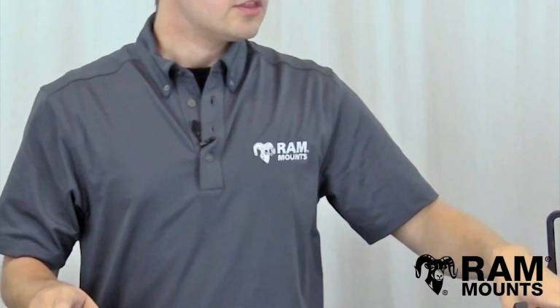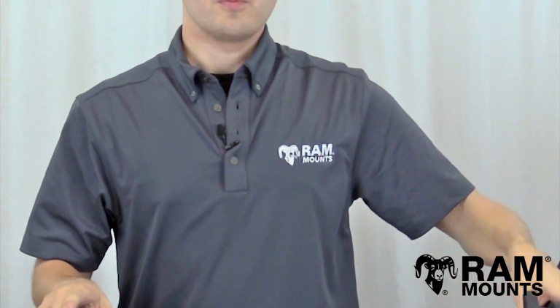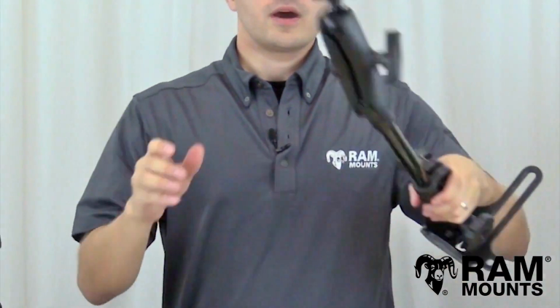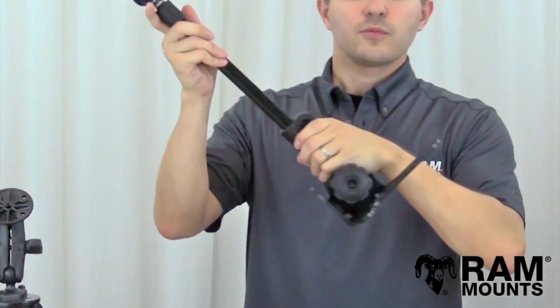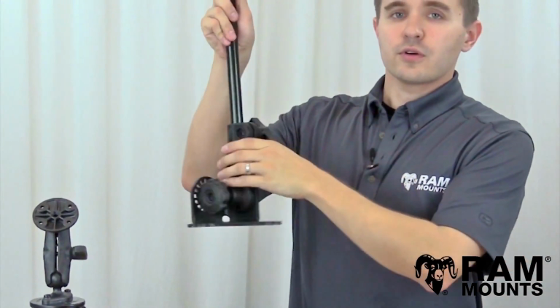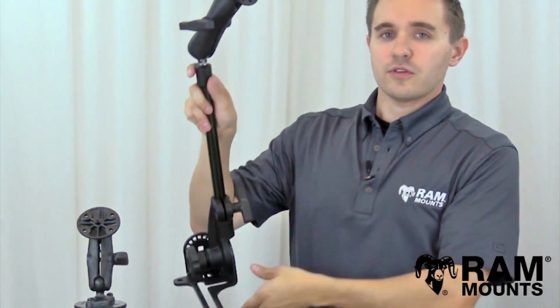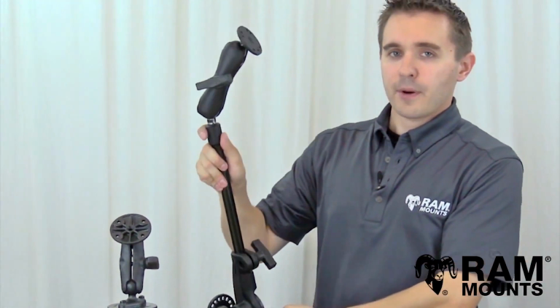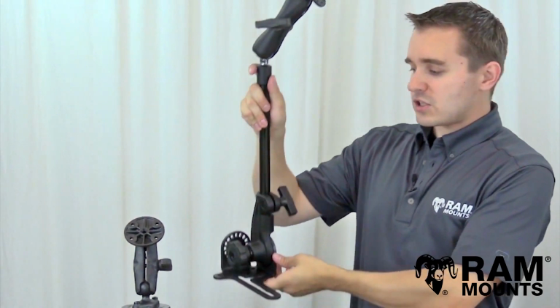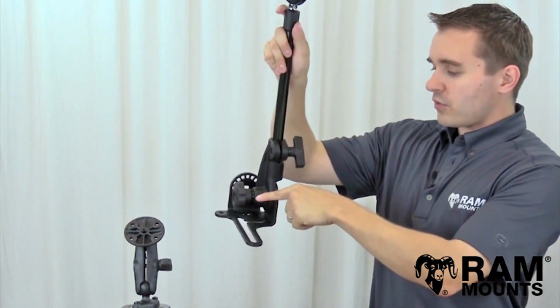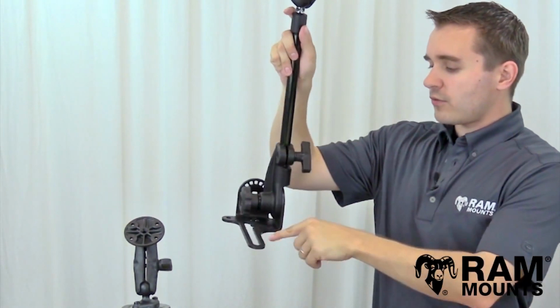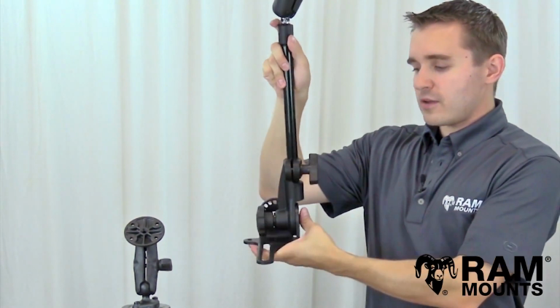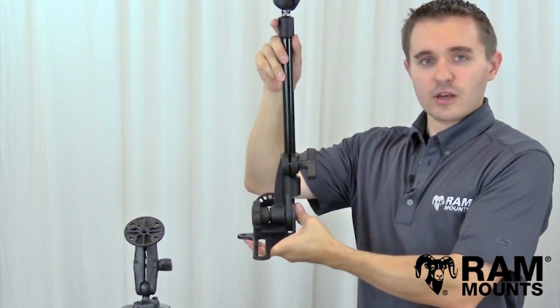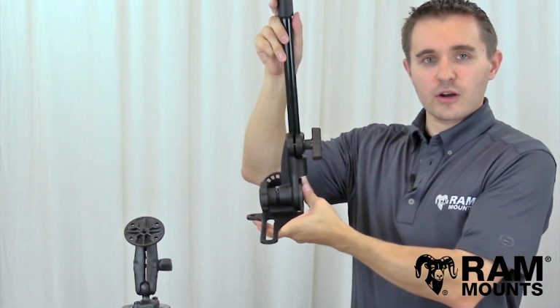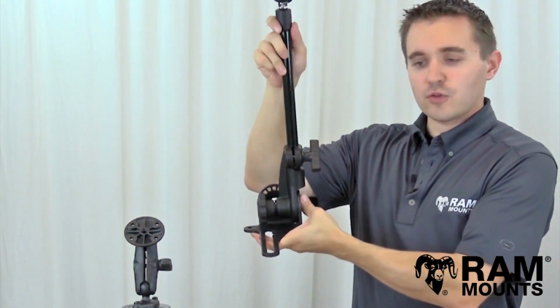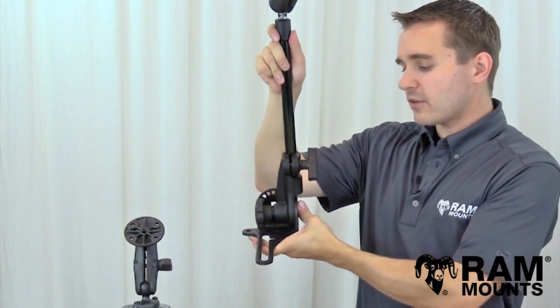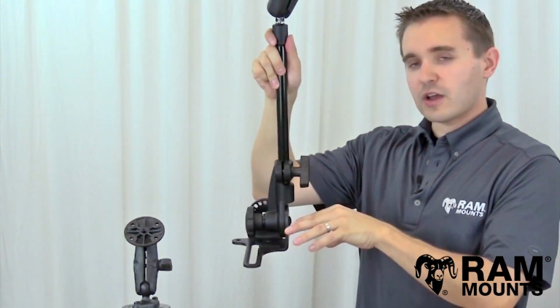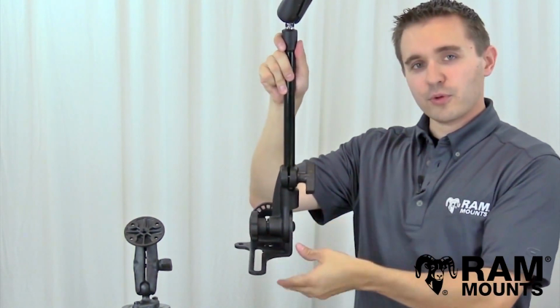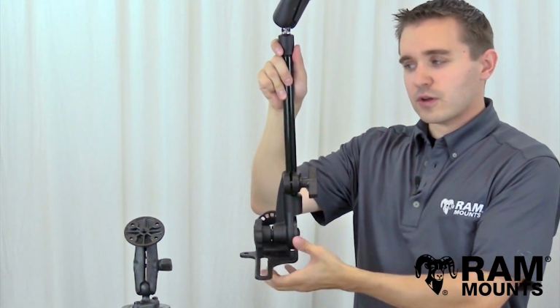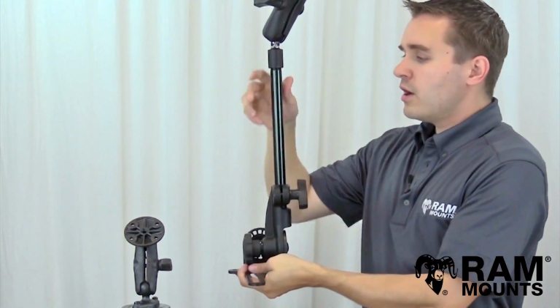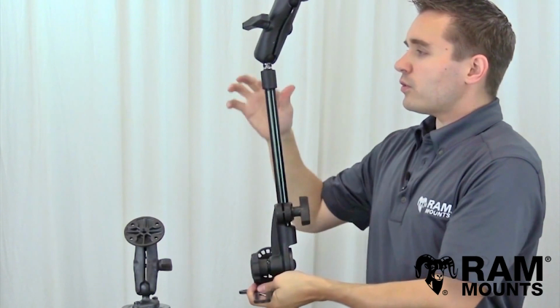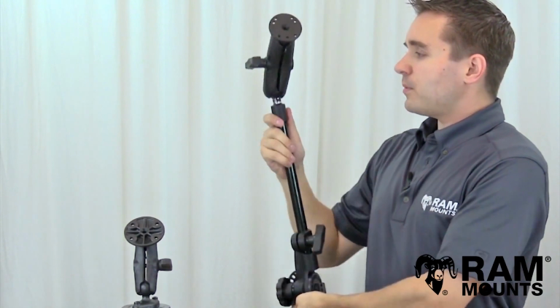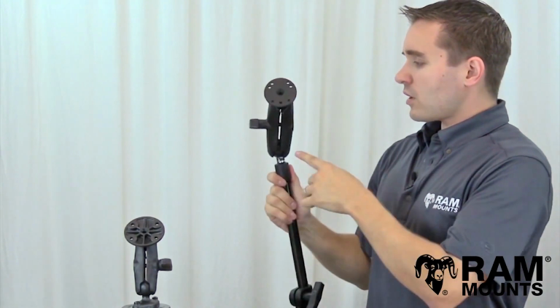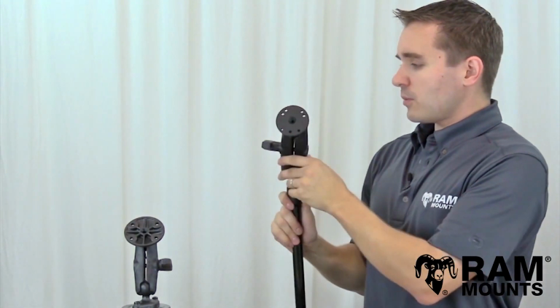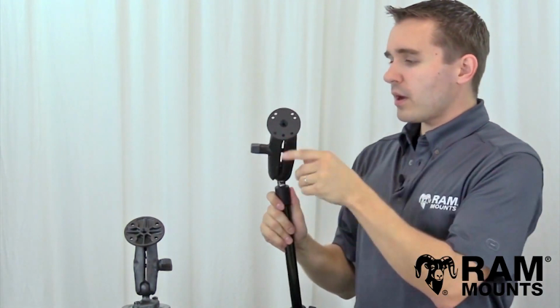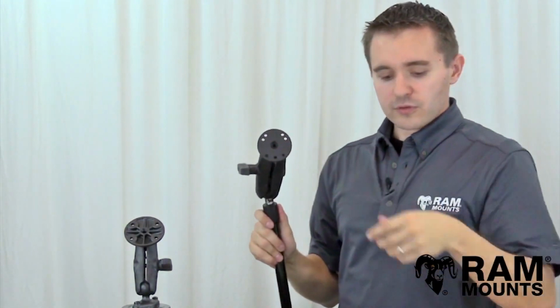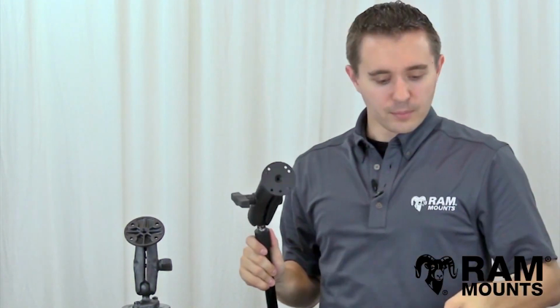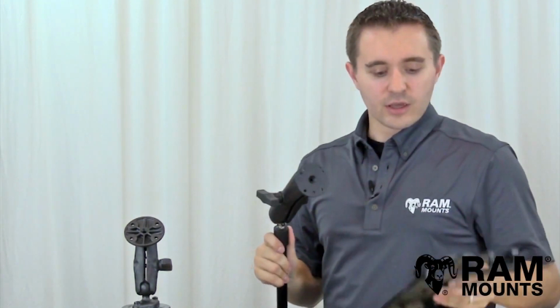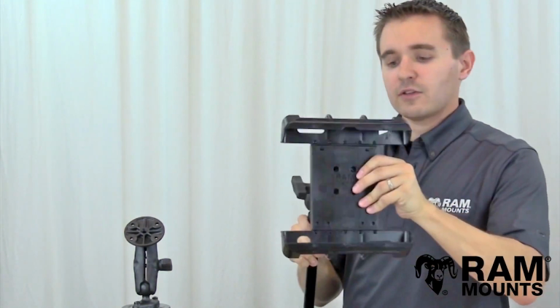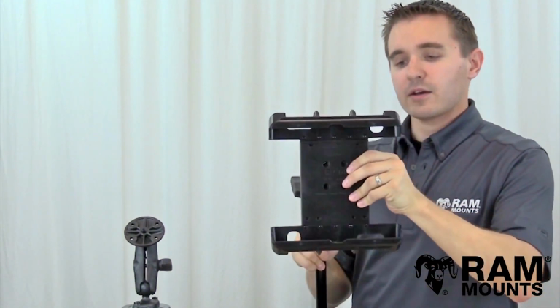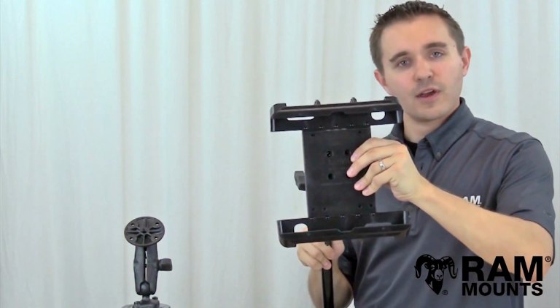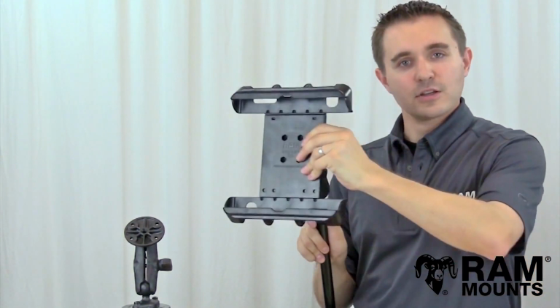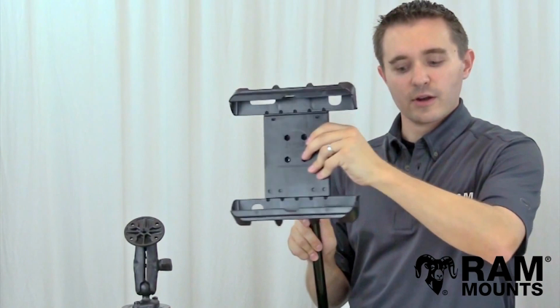The most robust mounting system for a vehicle is the RAM Pod HD, with the slotted foot base that can integrate onto the passenger side seat bolt of your vehicle, with the pipe and a larger double ball mount with the same round plate that can connect to the back of the TabTight shown here.